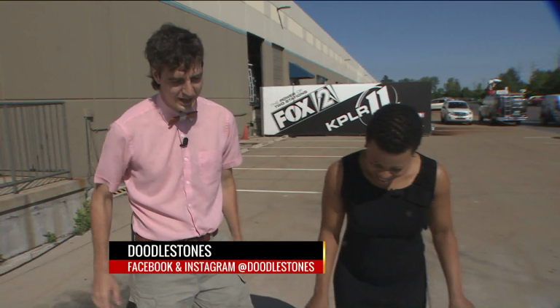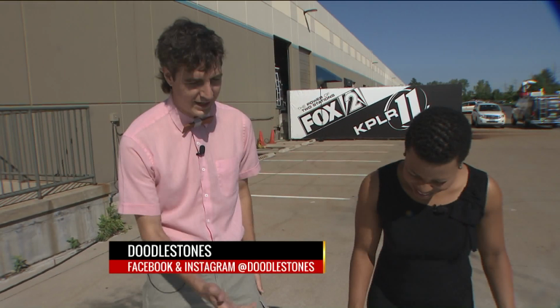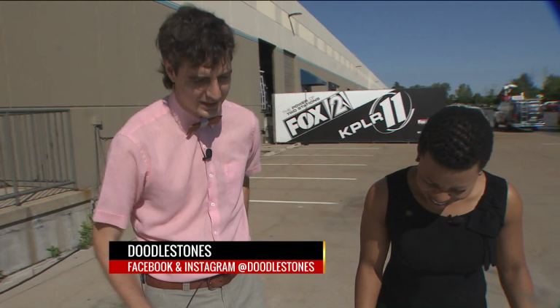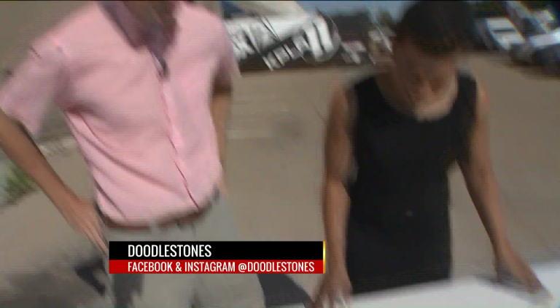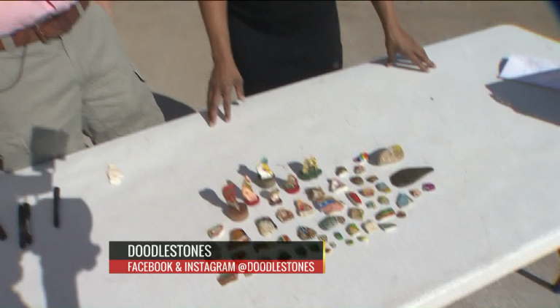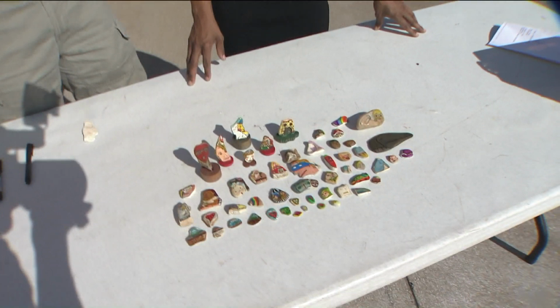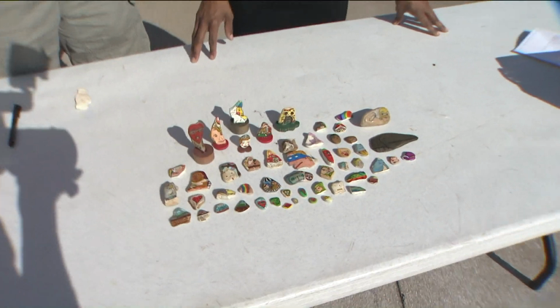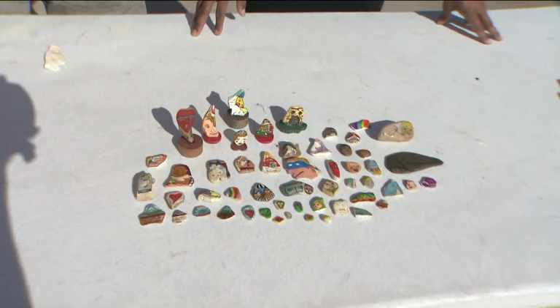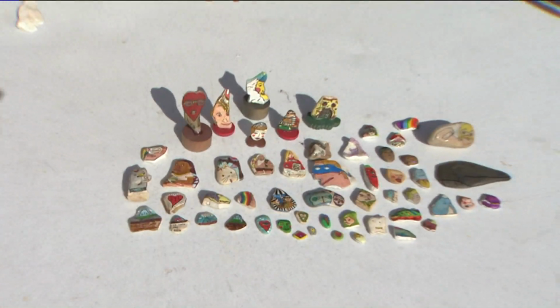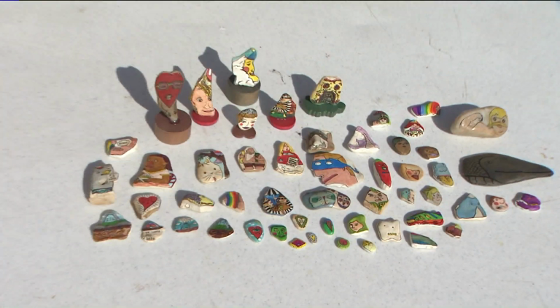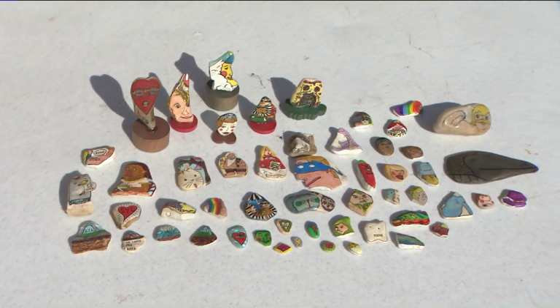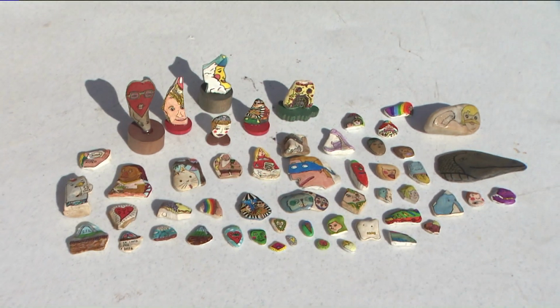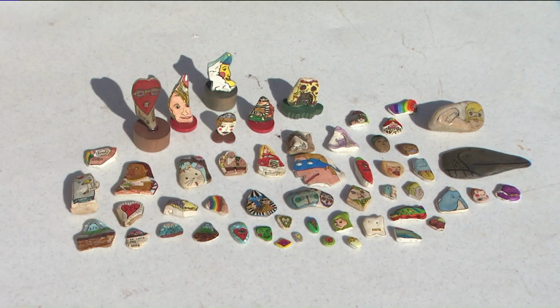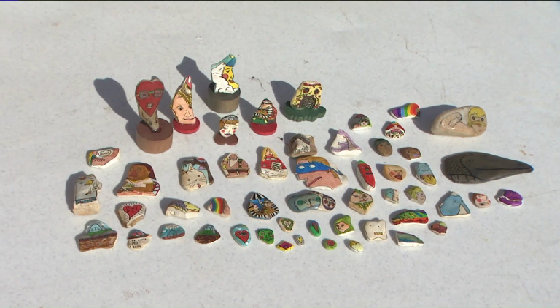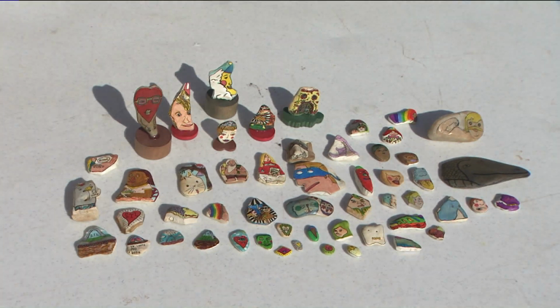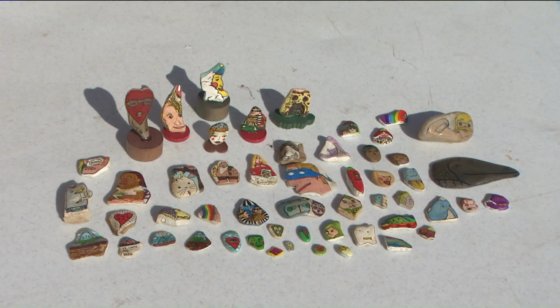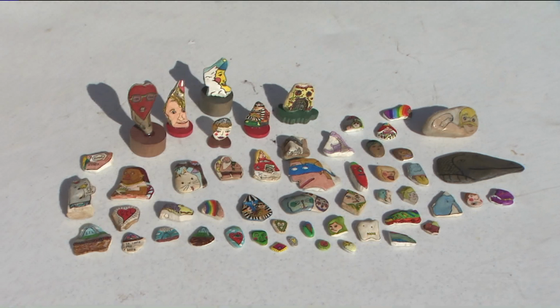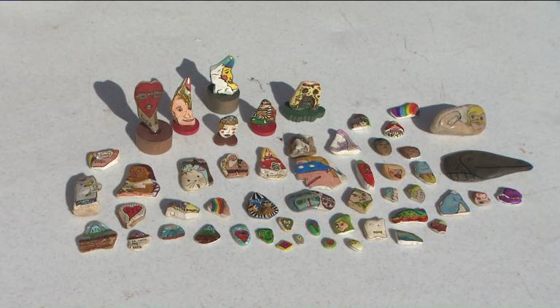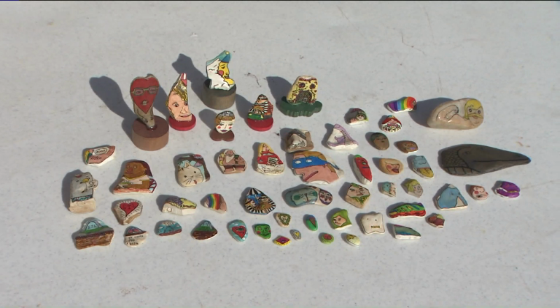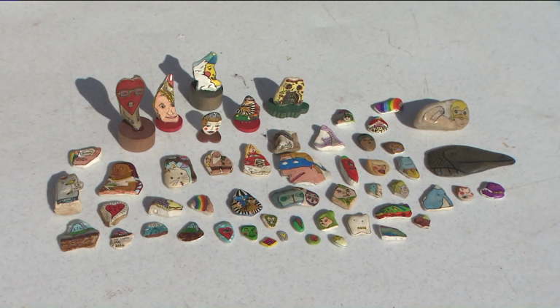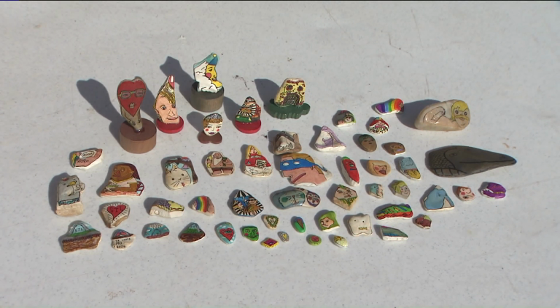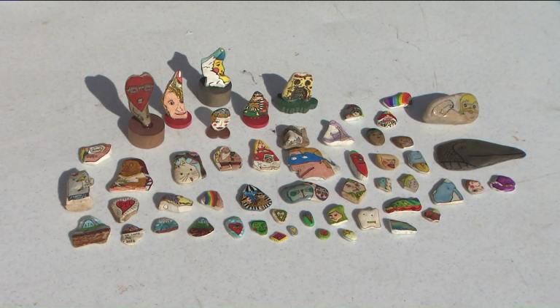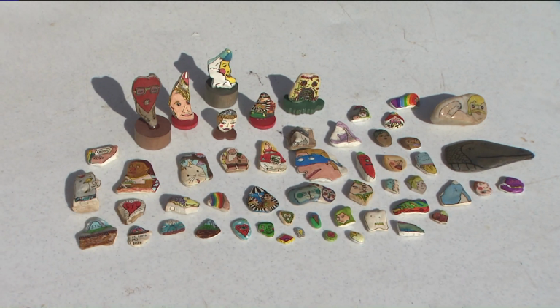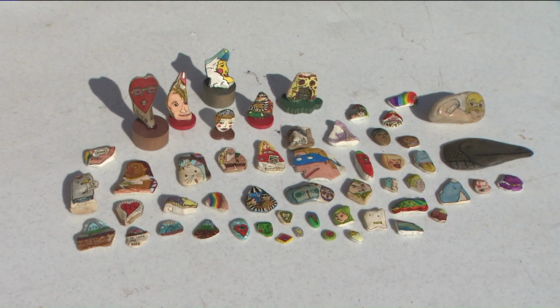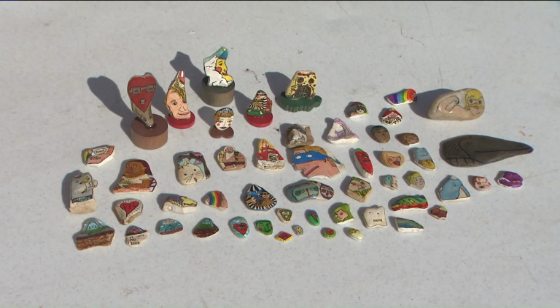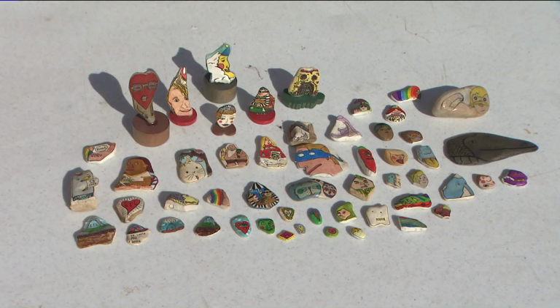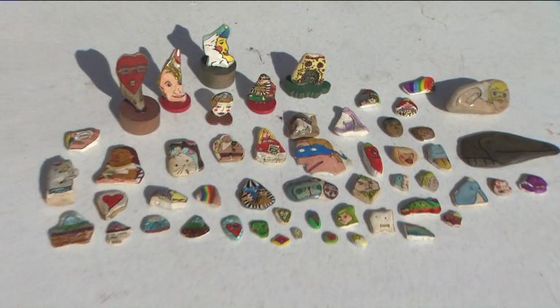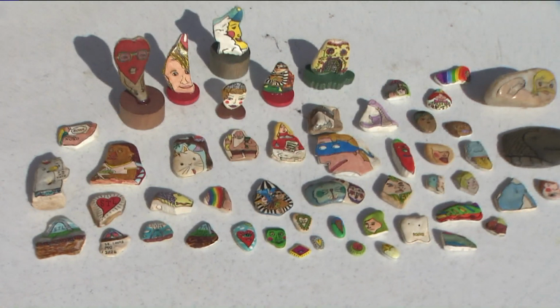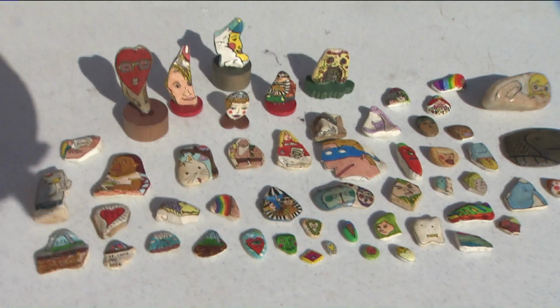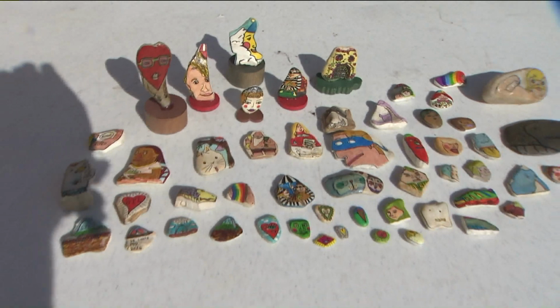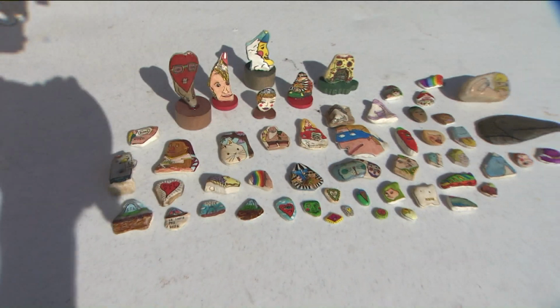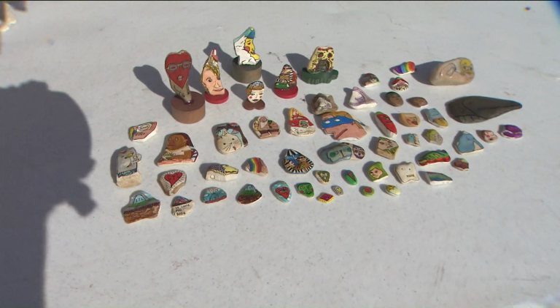I find rocks here in Missouri and then I study the contour of each rock and I give something that's normally plain looking and bring it to life. Each one is always going to be different. I love discovering what each one could be.